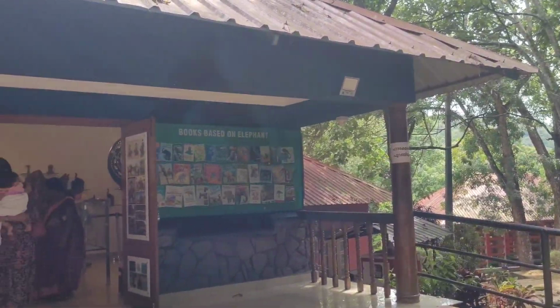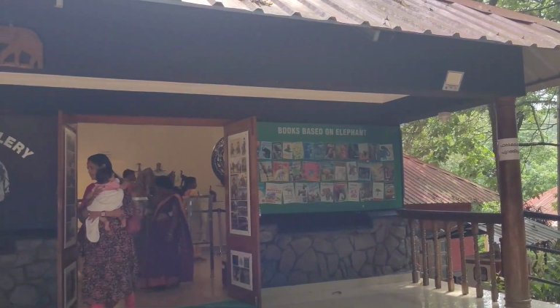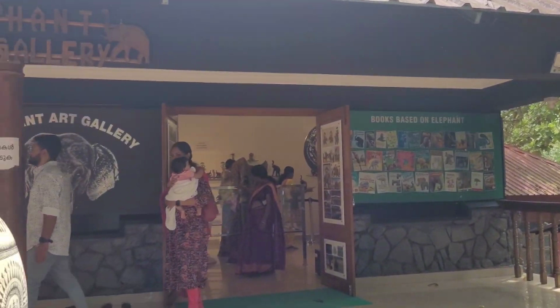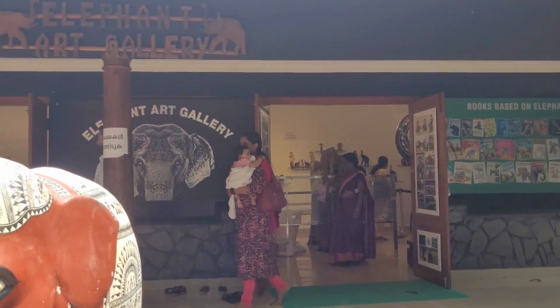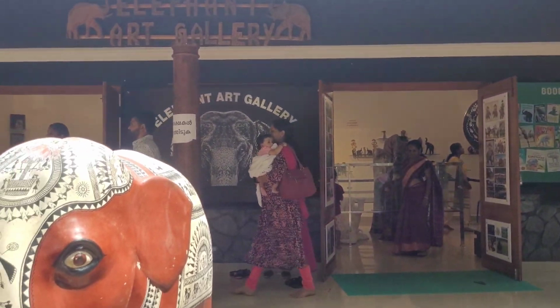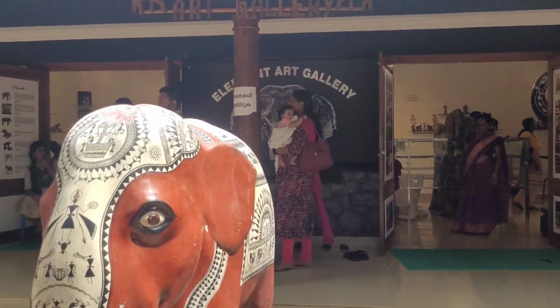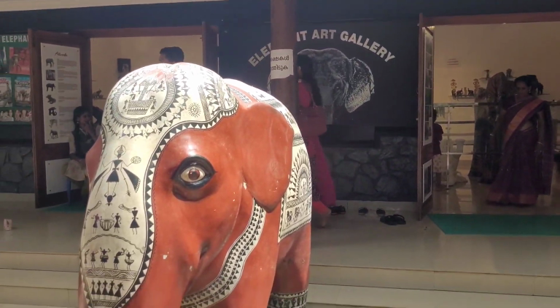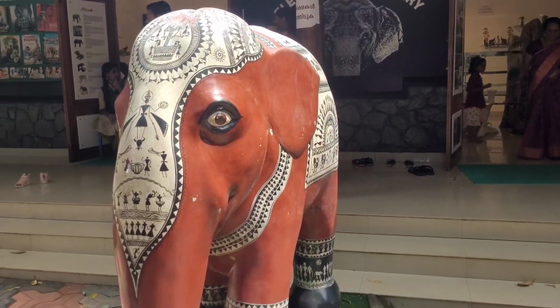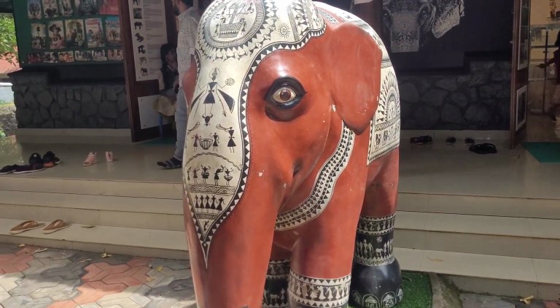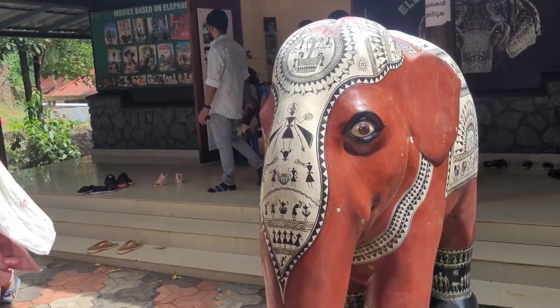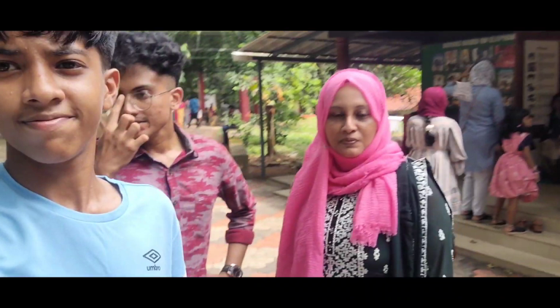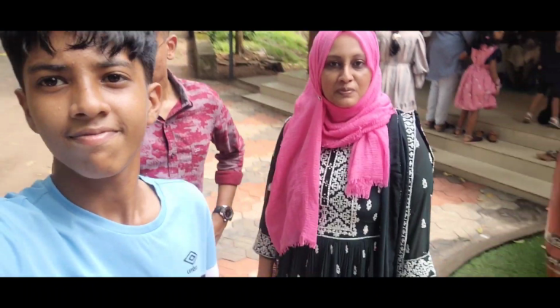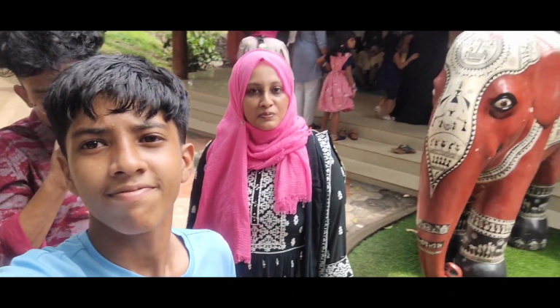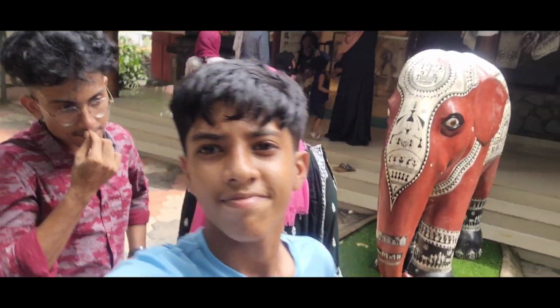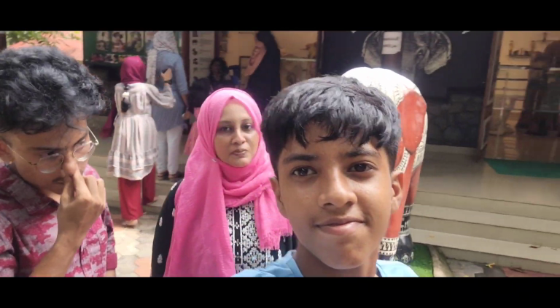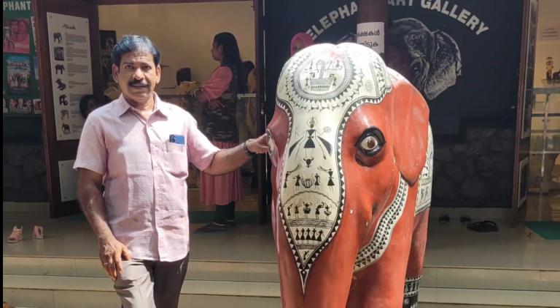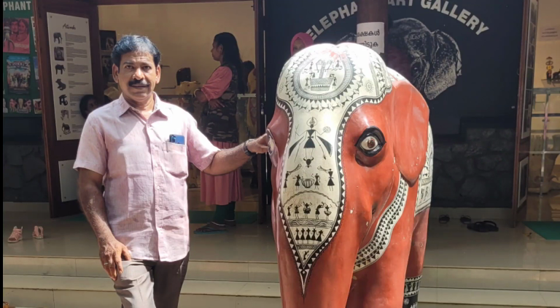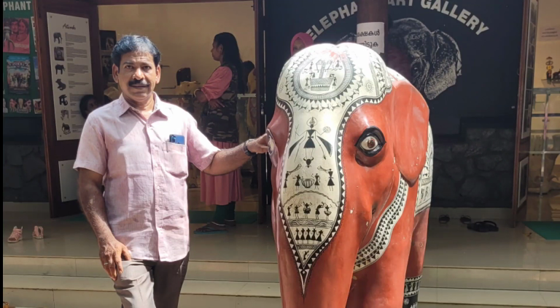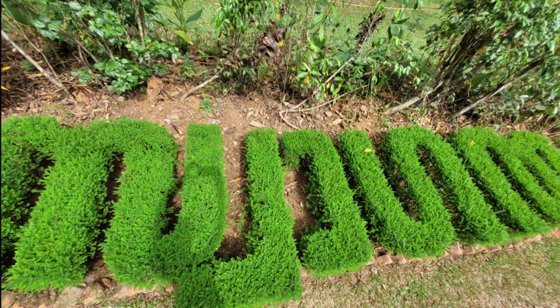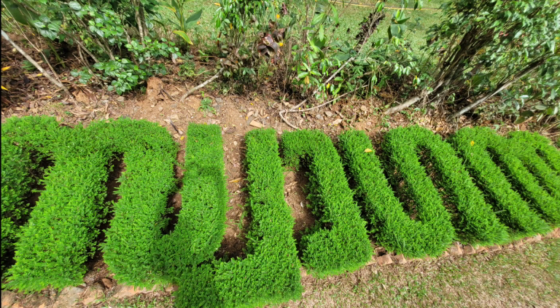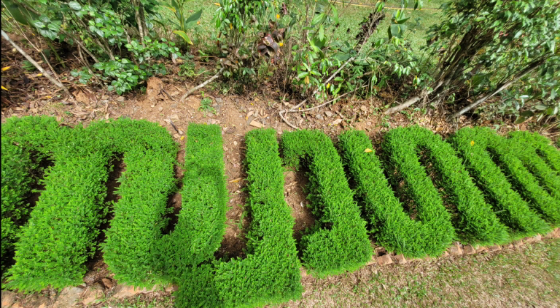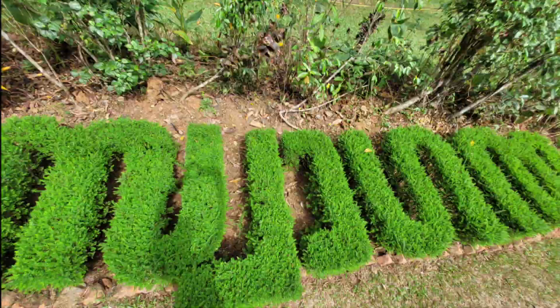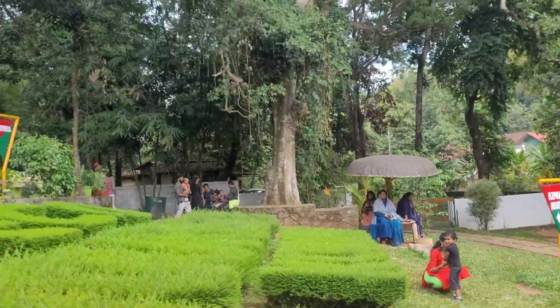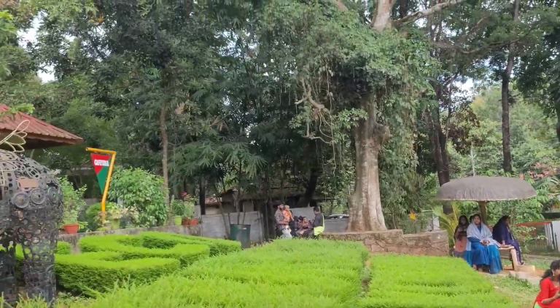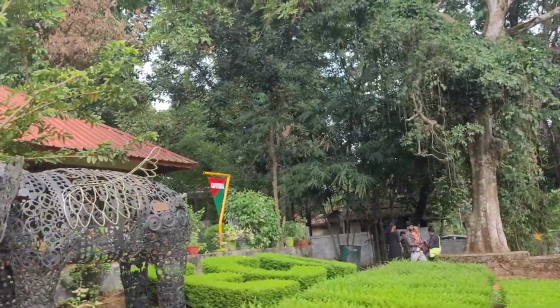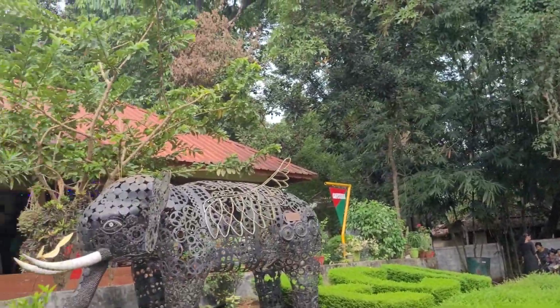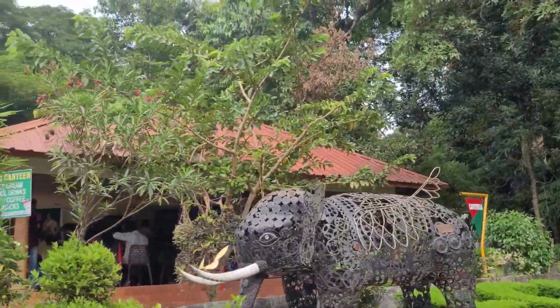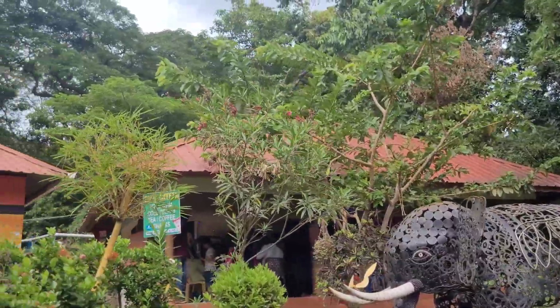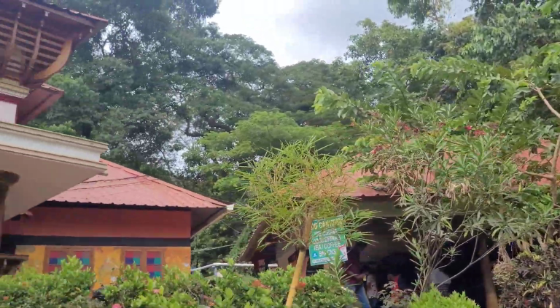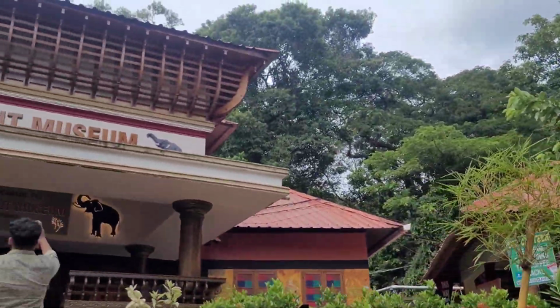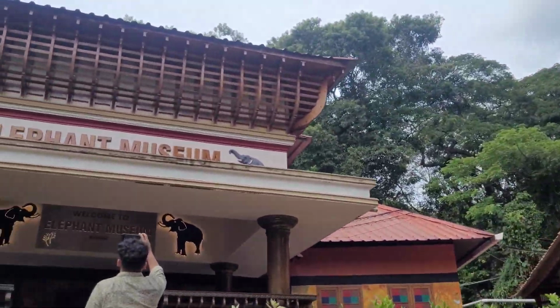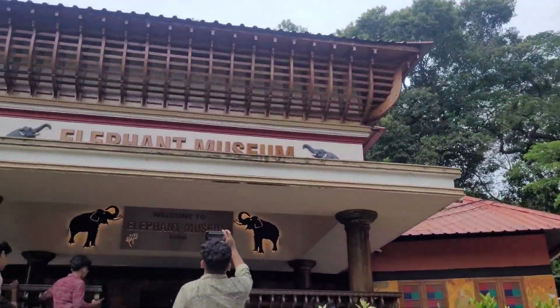There is an elephant gallery and elephant museum attached to the reserve. The elephant art gallery has sculptures and paintings of elephants made of wood, straw, glass, and clay.